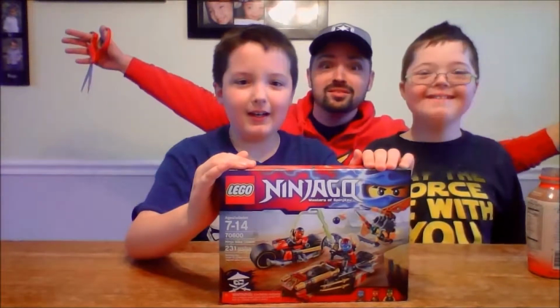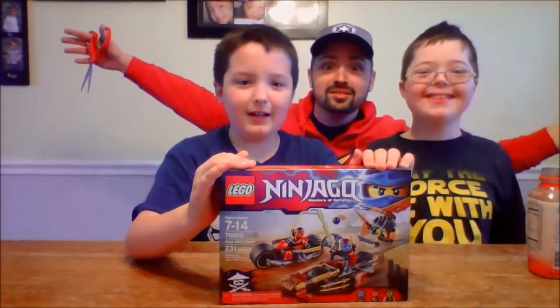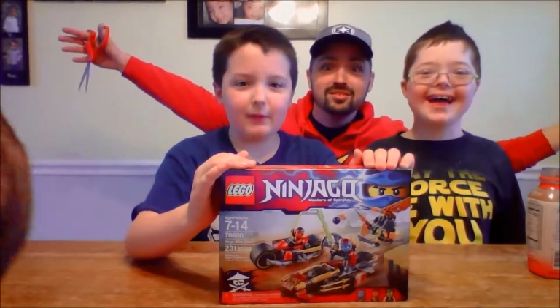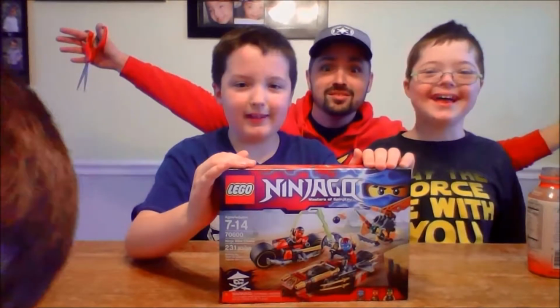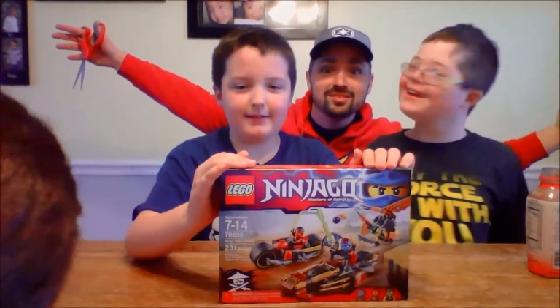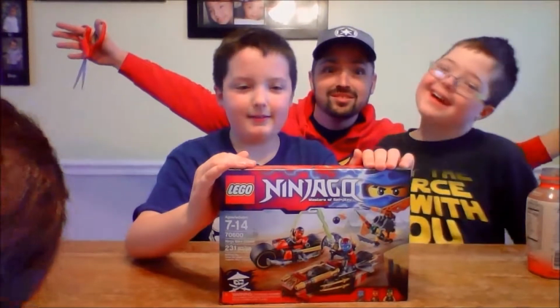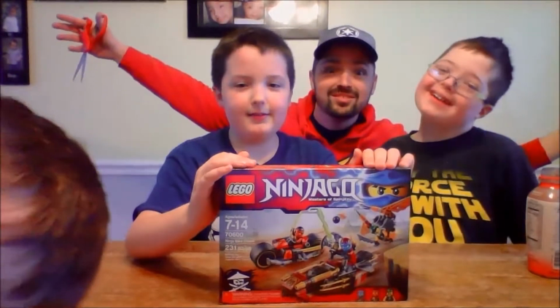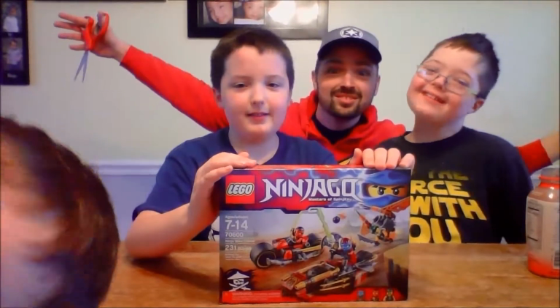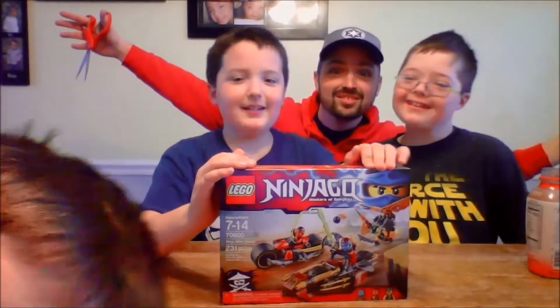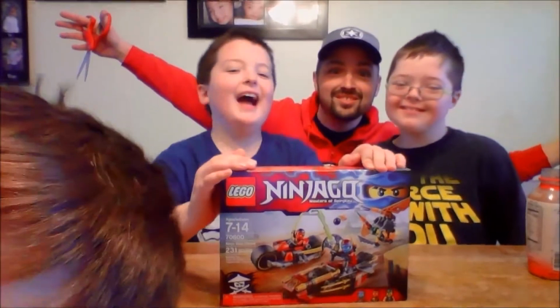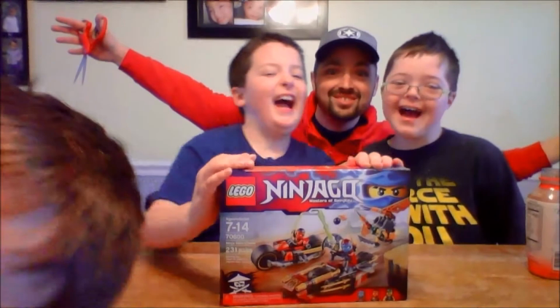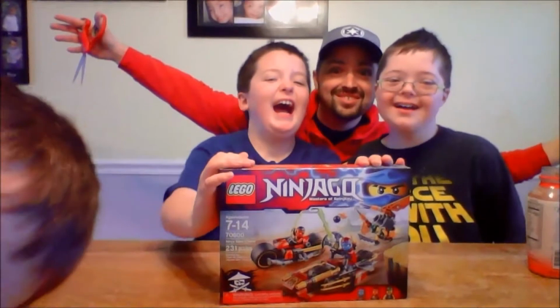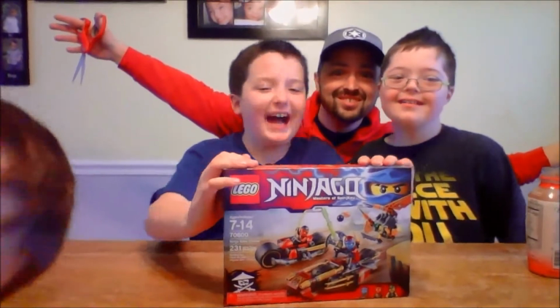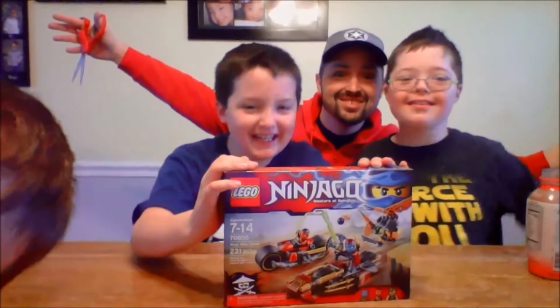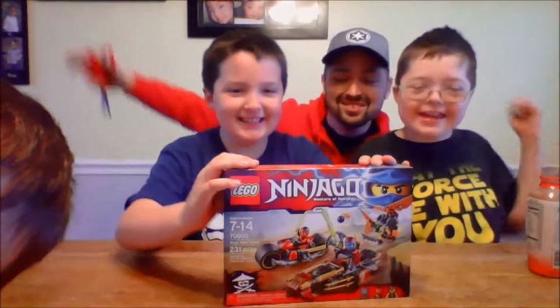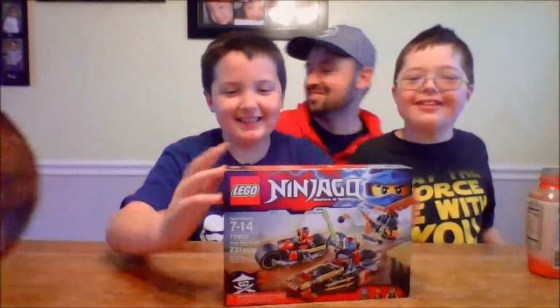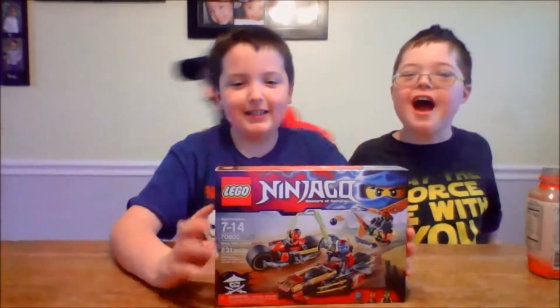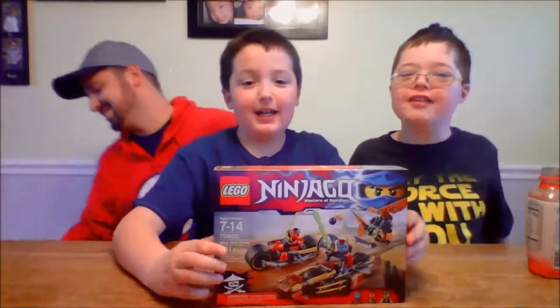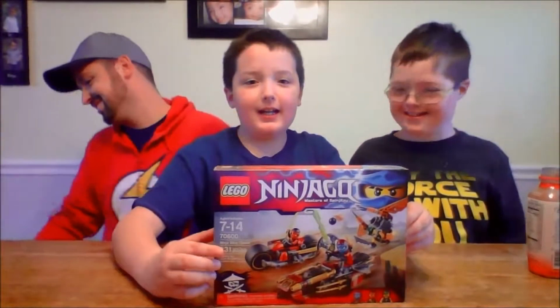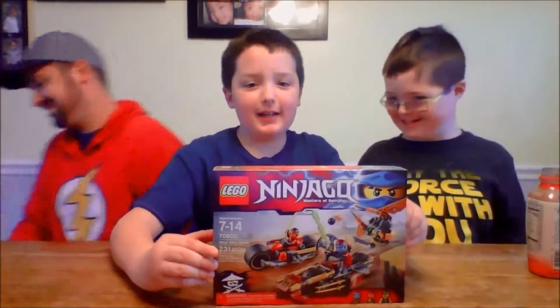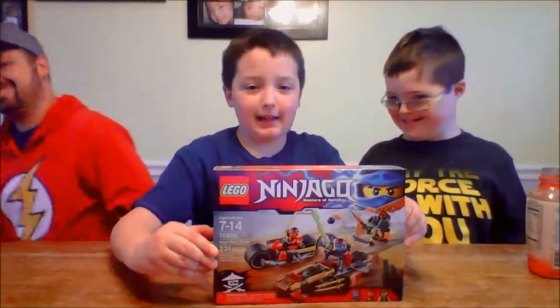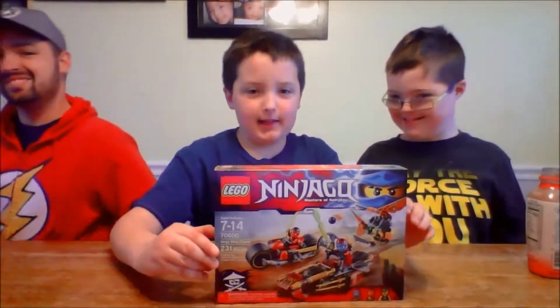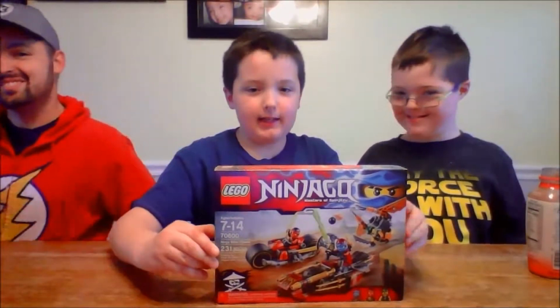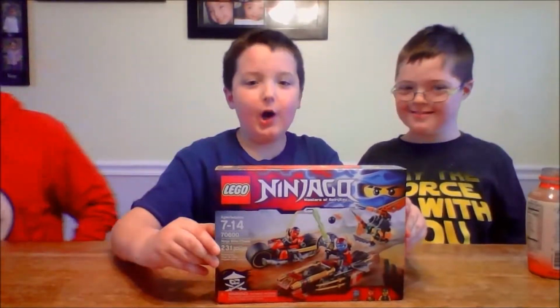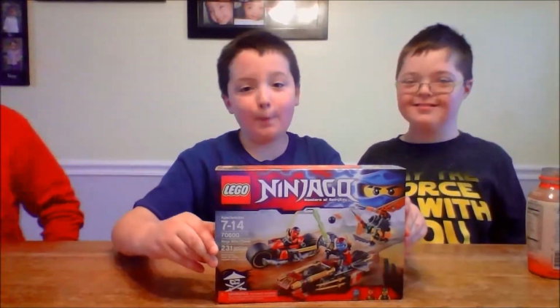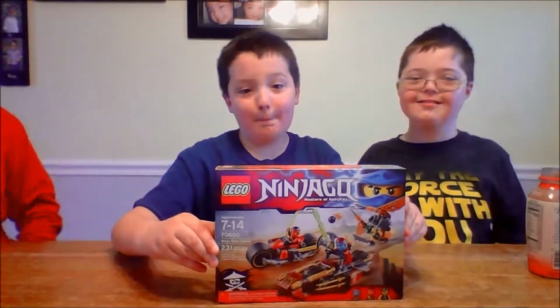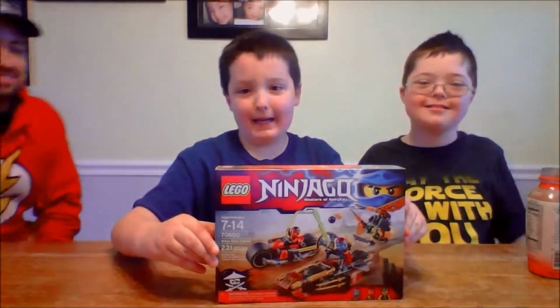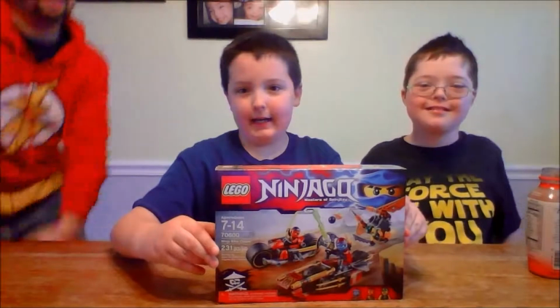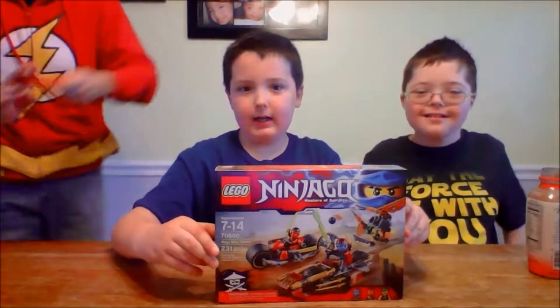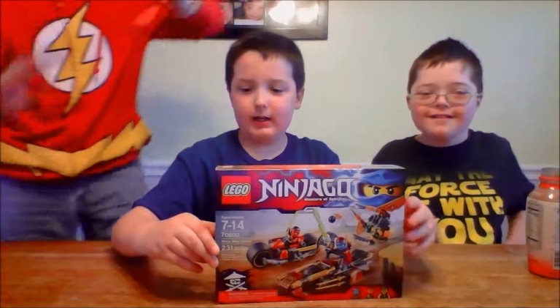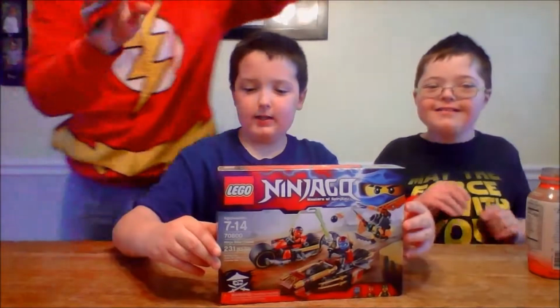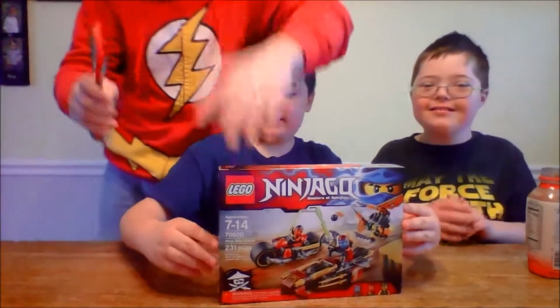Let's get down and let's get this thing open. What is it?